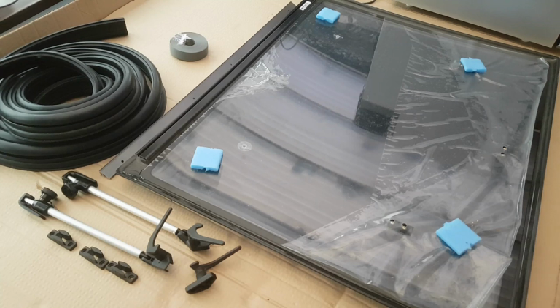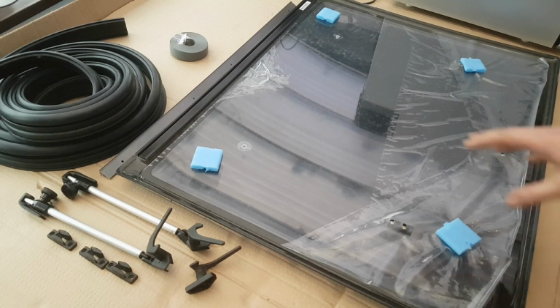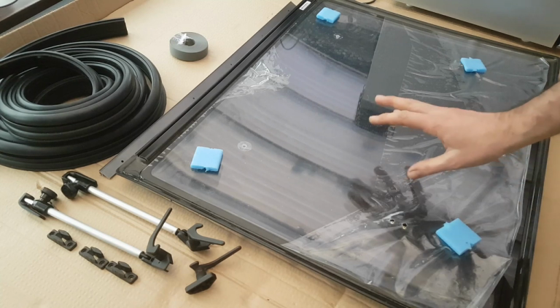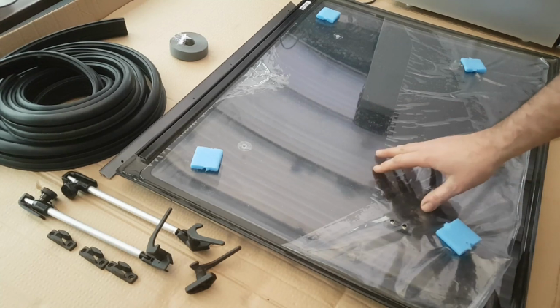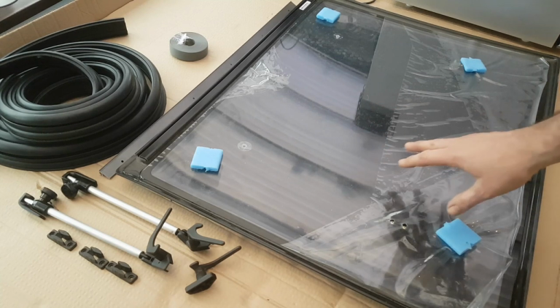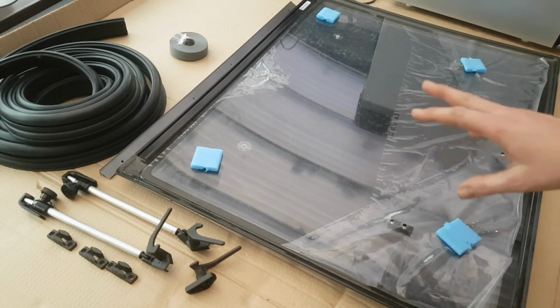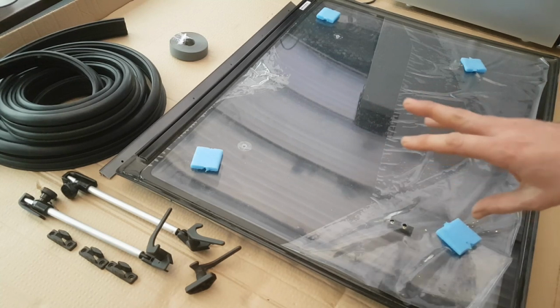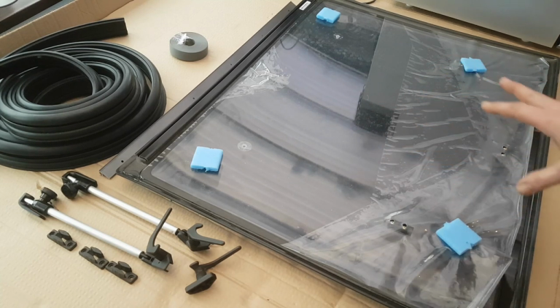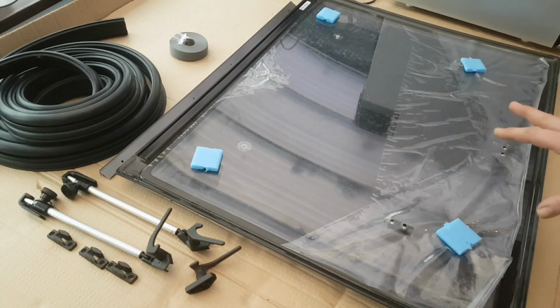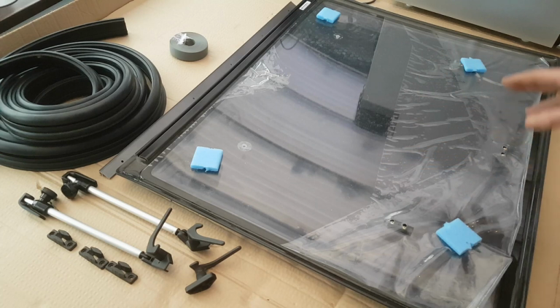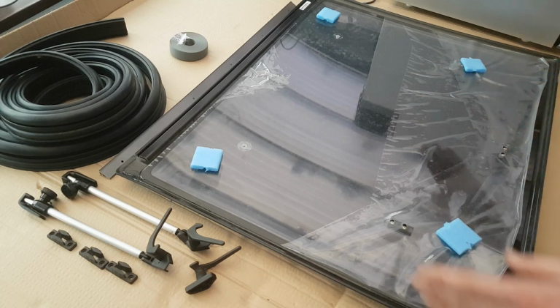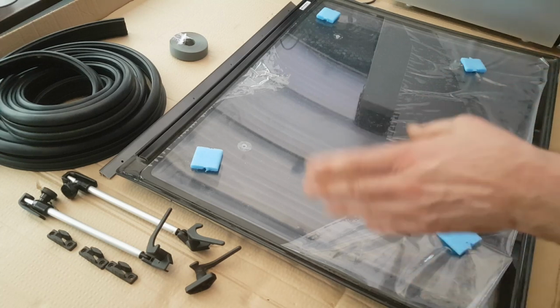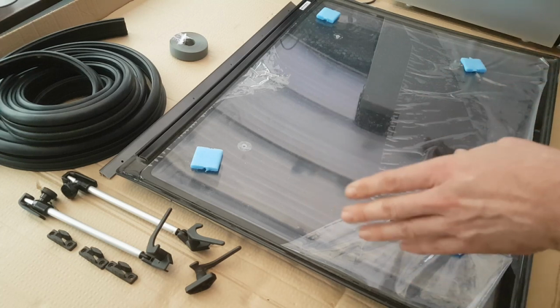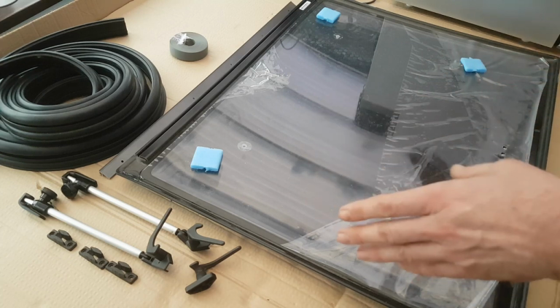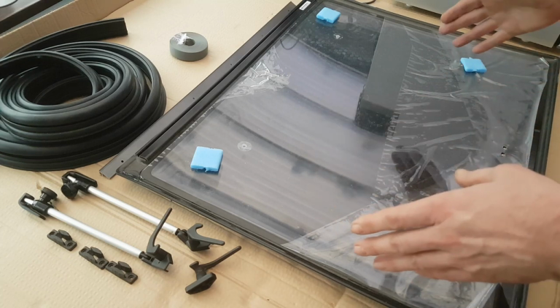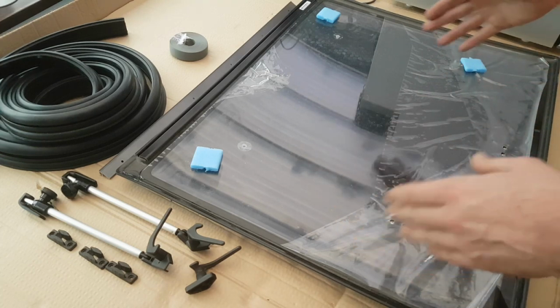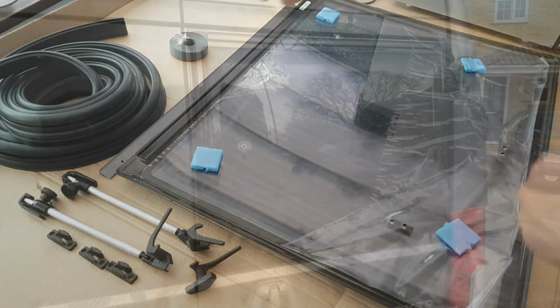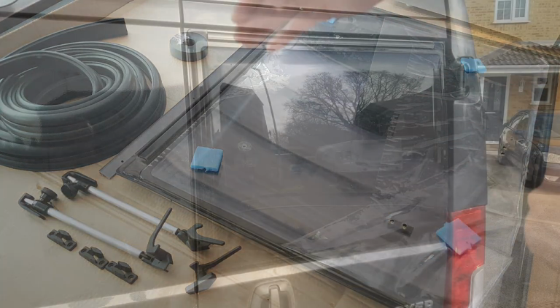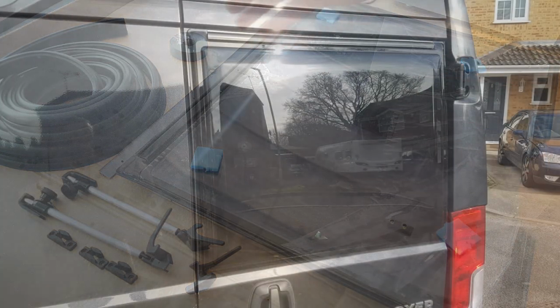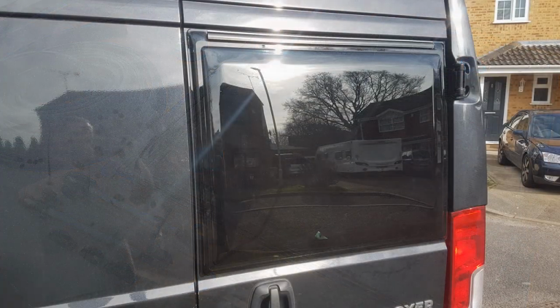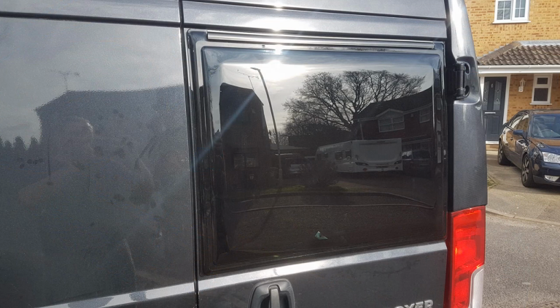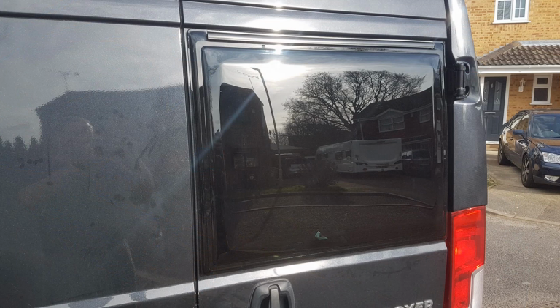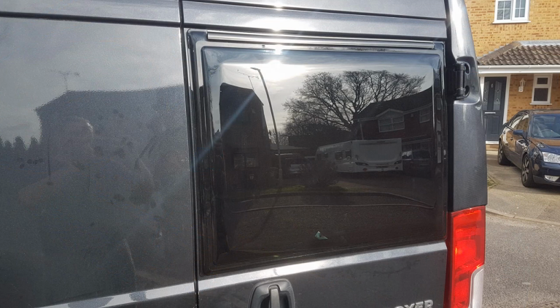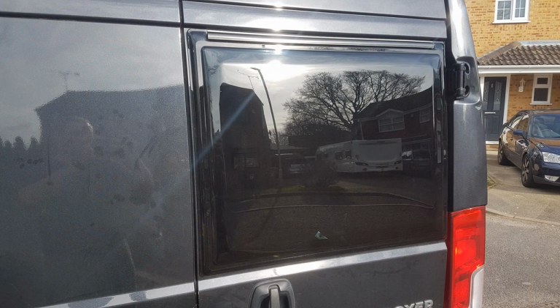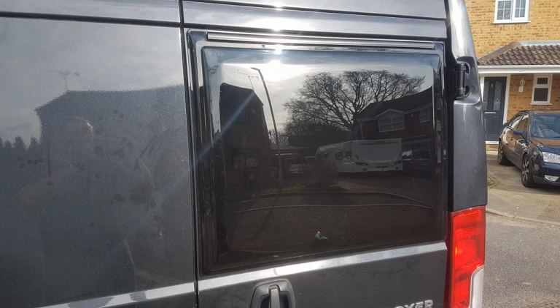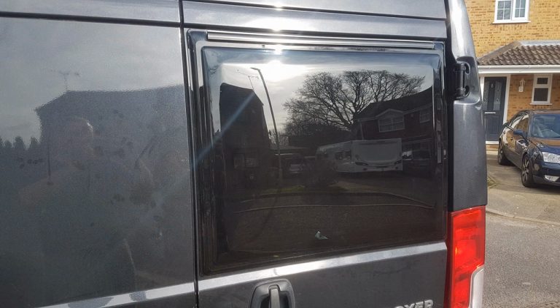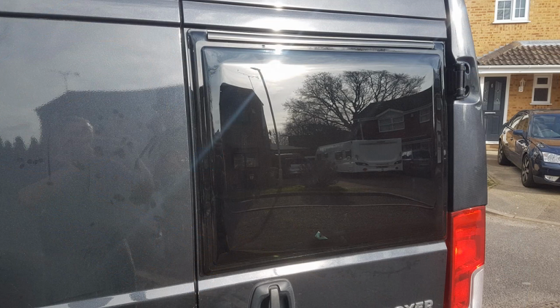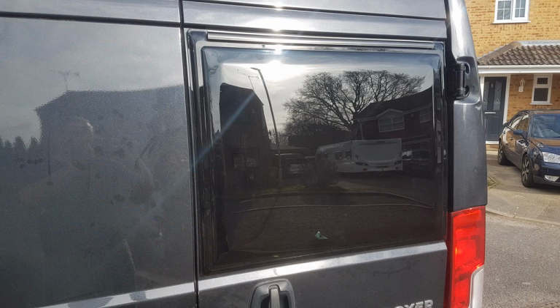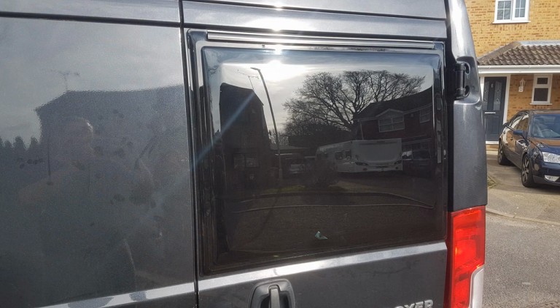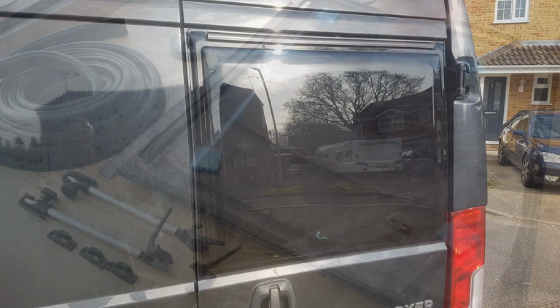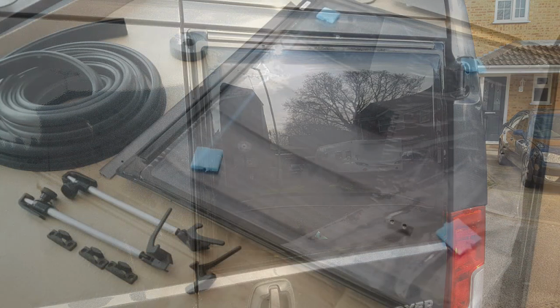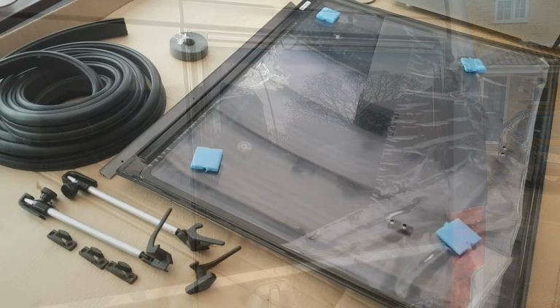In the kit you will receive two windows. They are the same — the doors are symmetrical. They fit the full width of the door and the full height of the window reveal on the door. You can check your measurements to confirm that, but as you can see from the pictures, how nicely they fit.